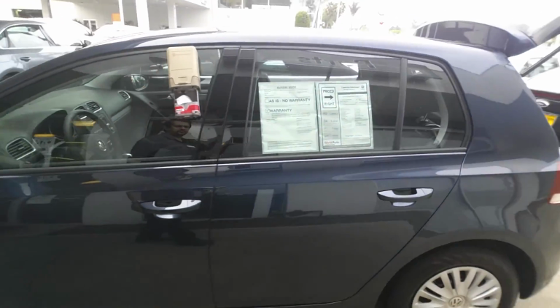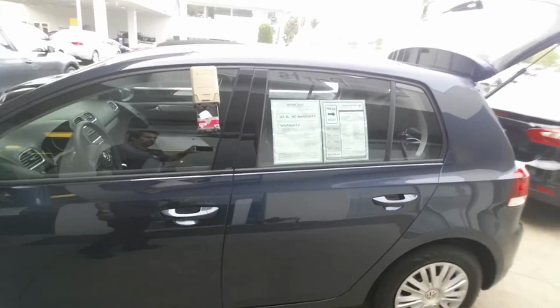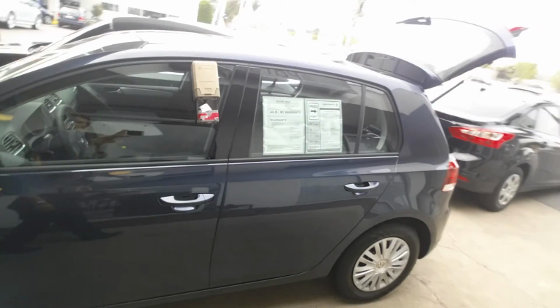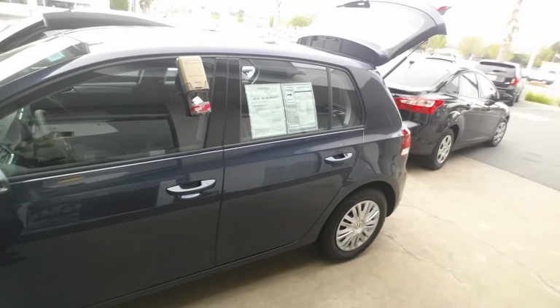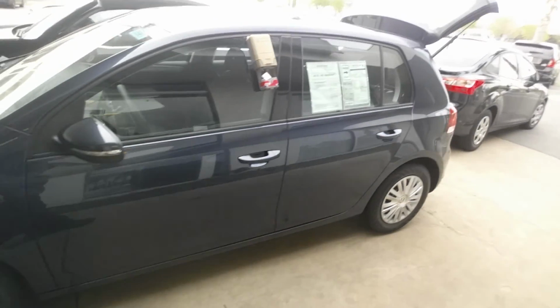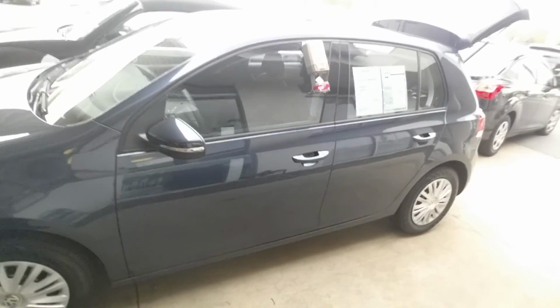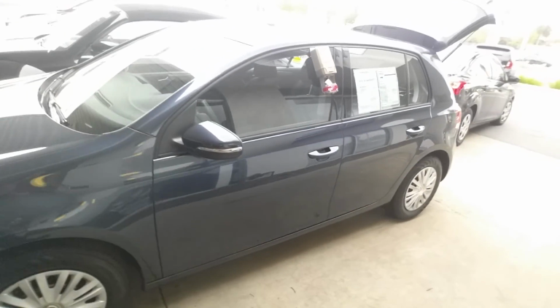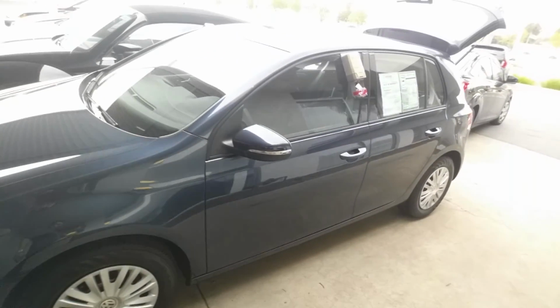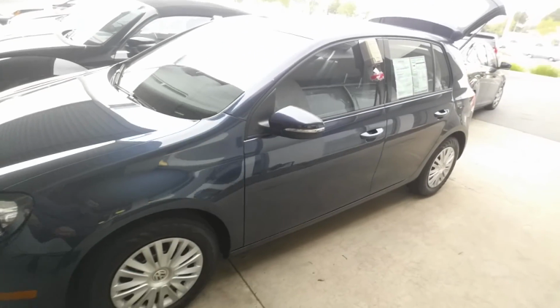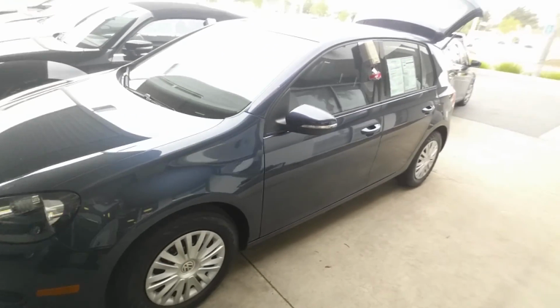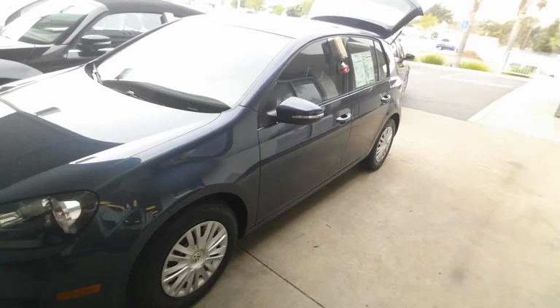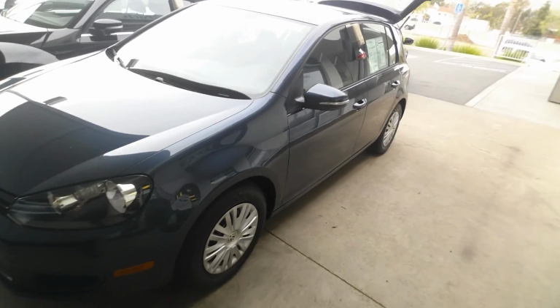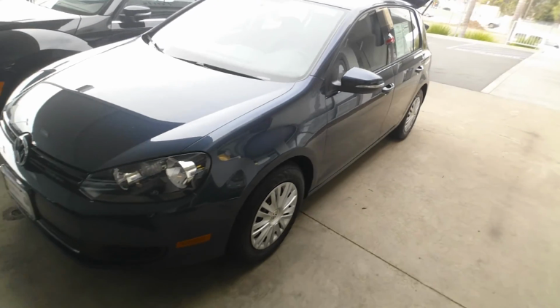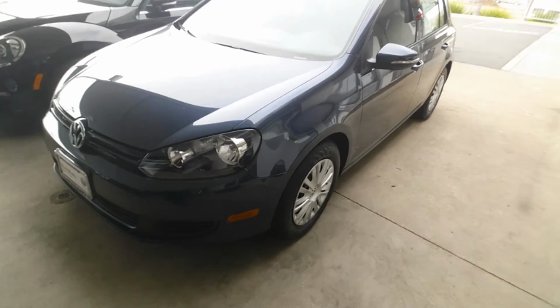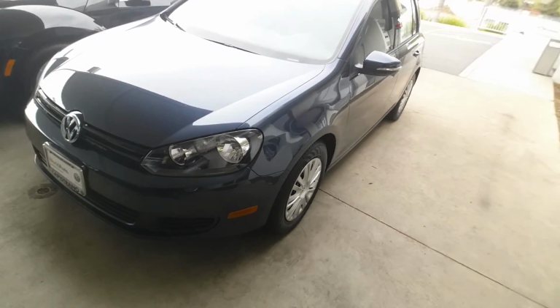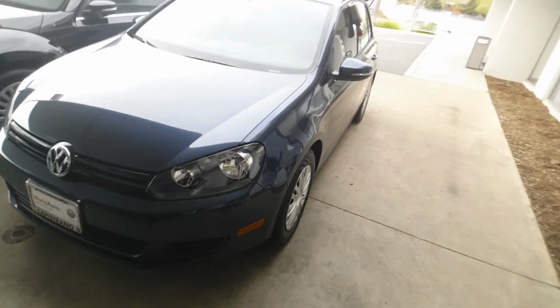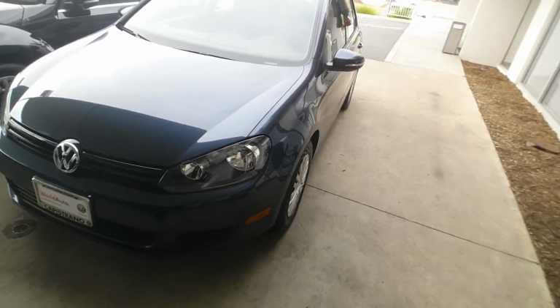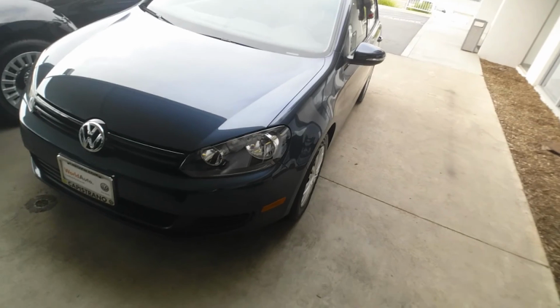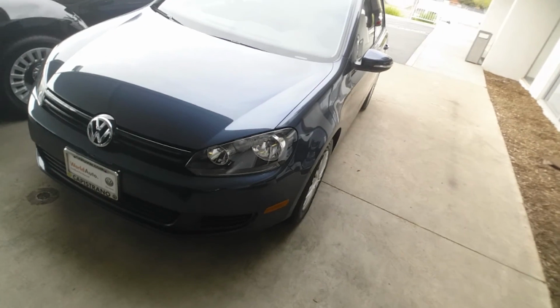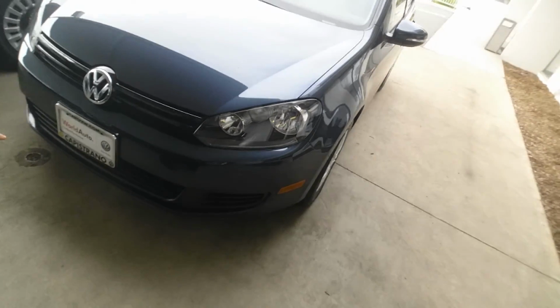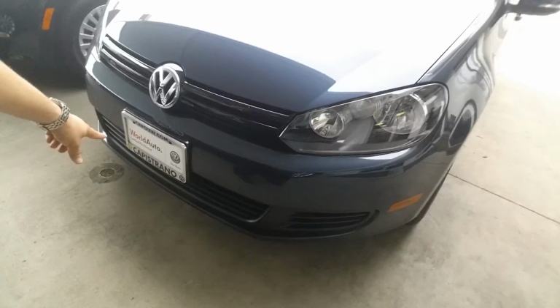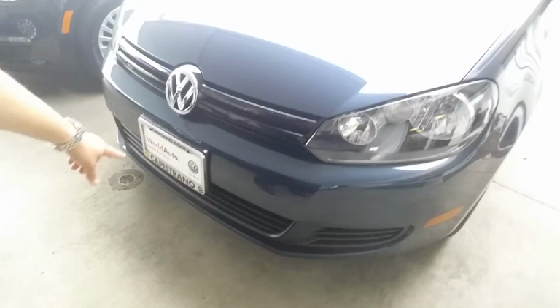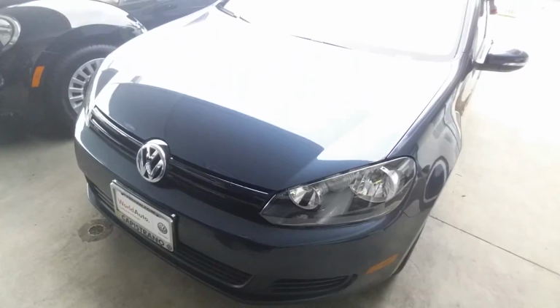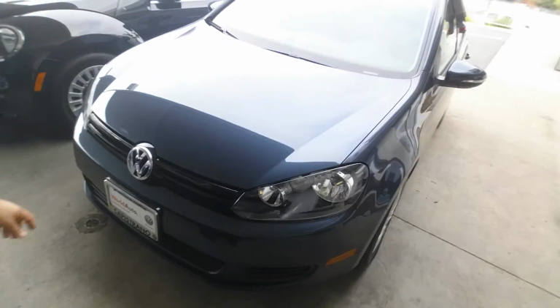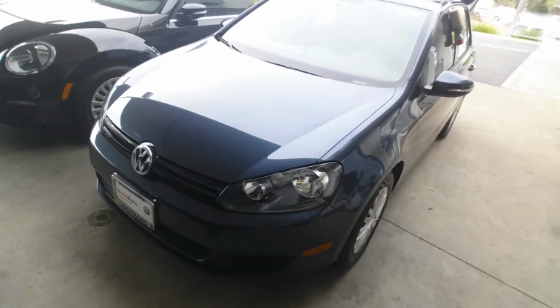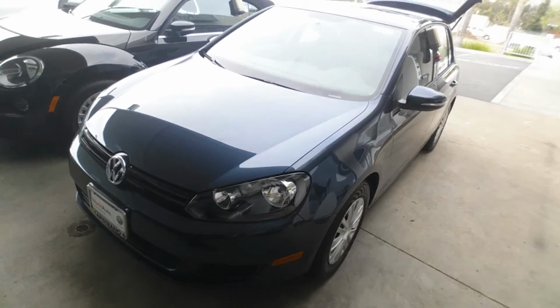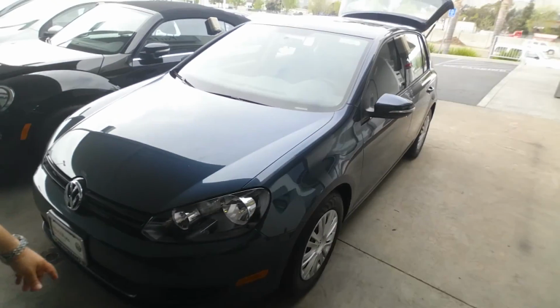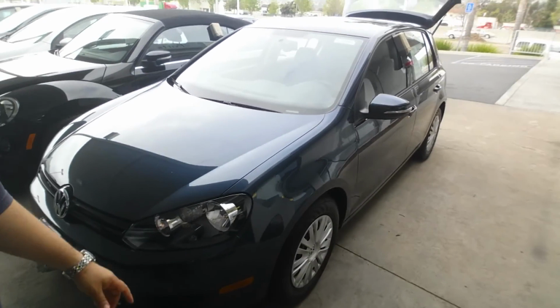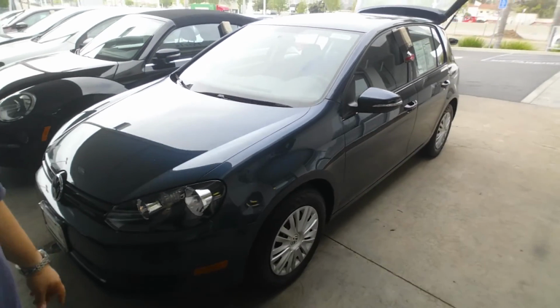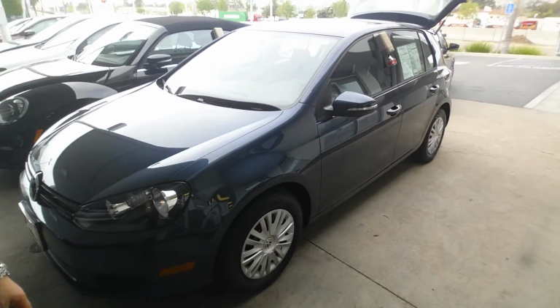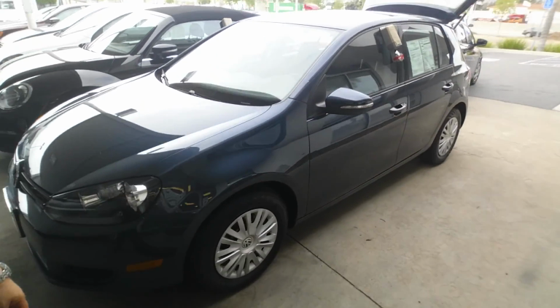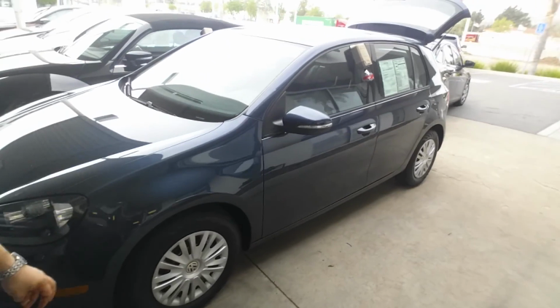It's got only 8,200 miles on it — a very low mileage car. It is a certified vehicle. All of our pre-owned vehicles are certified; we go through a 112-point inspection.